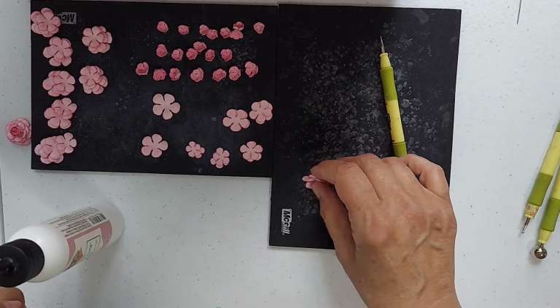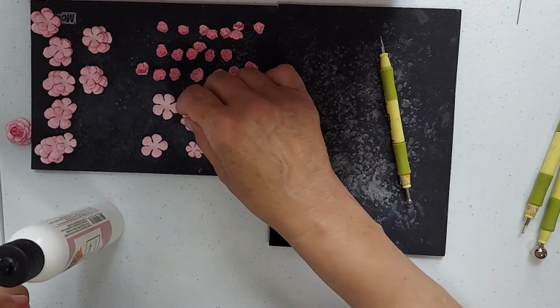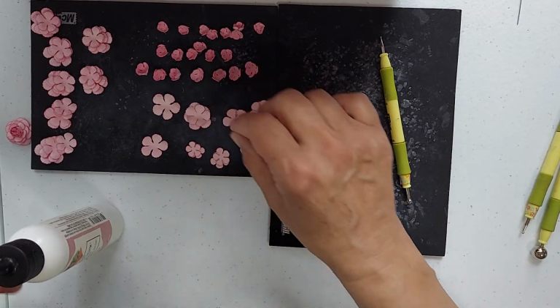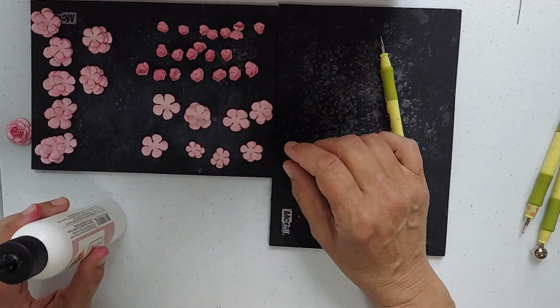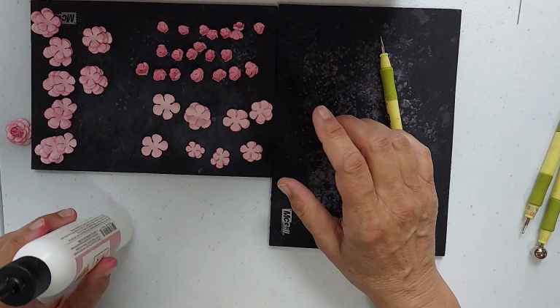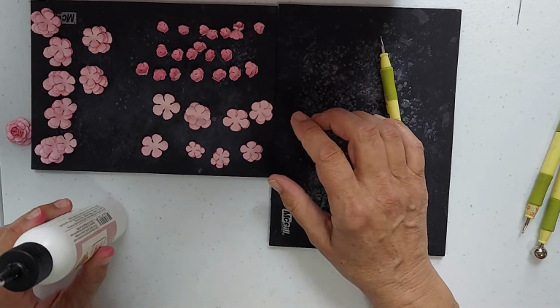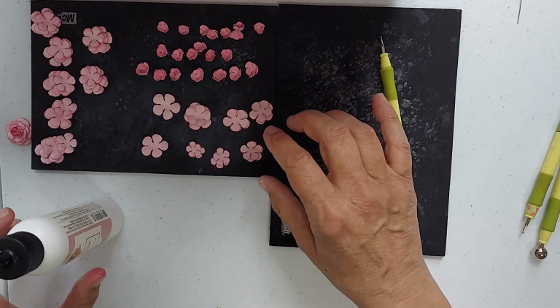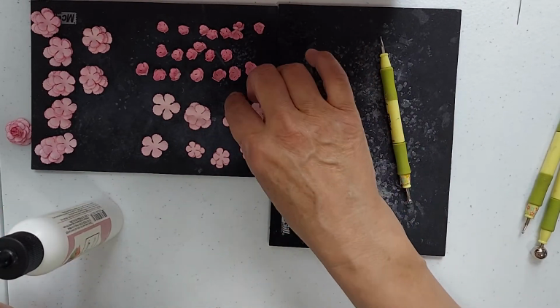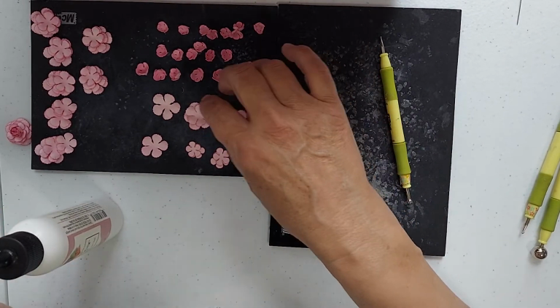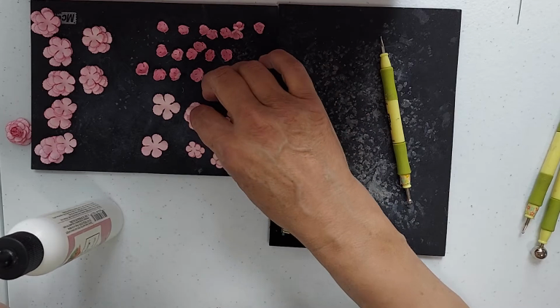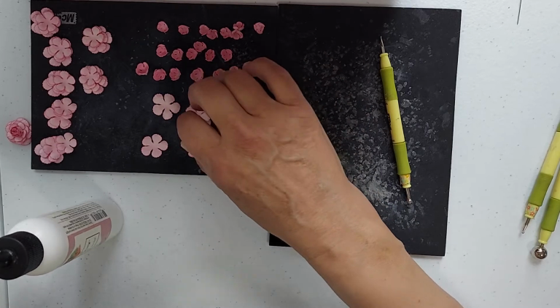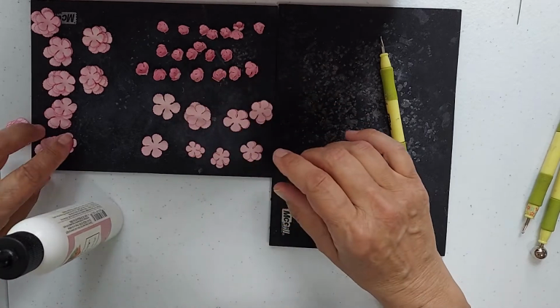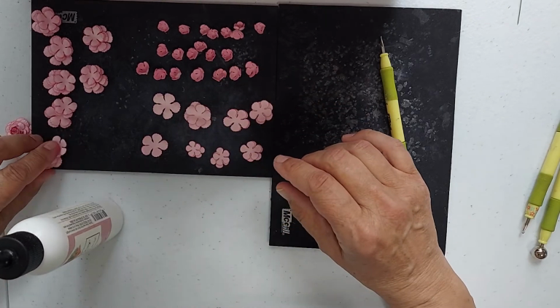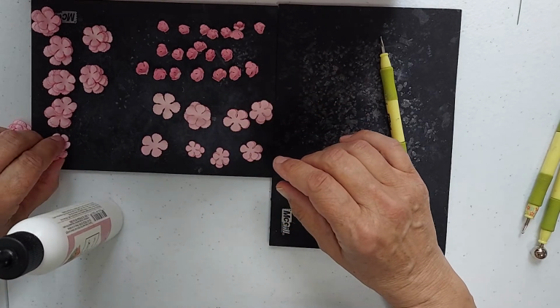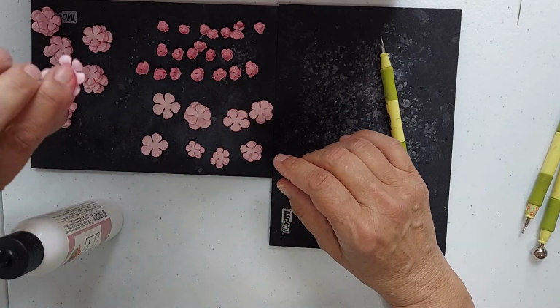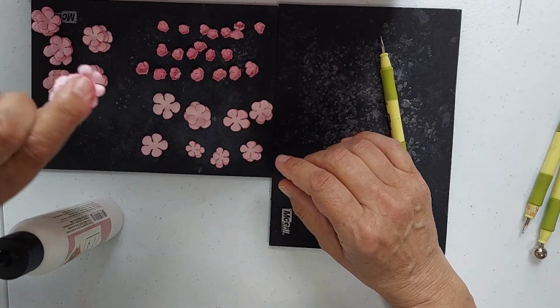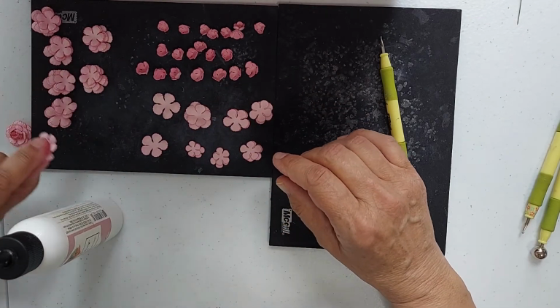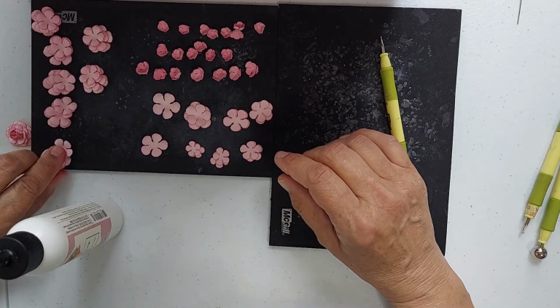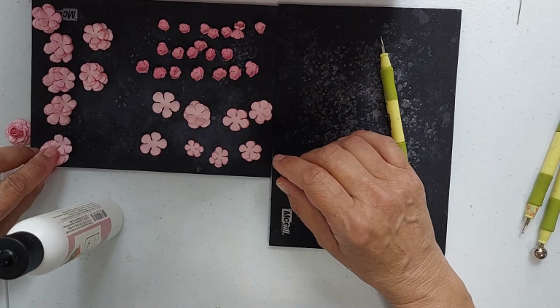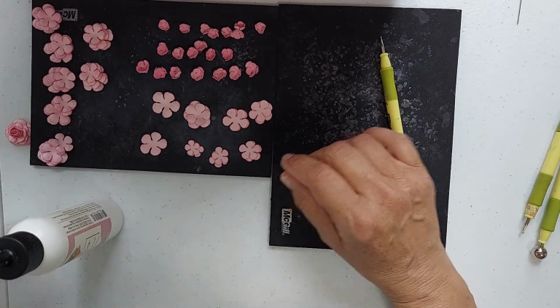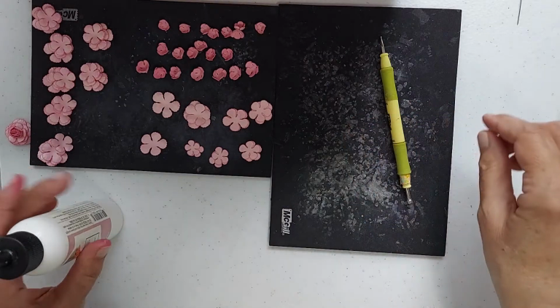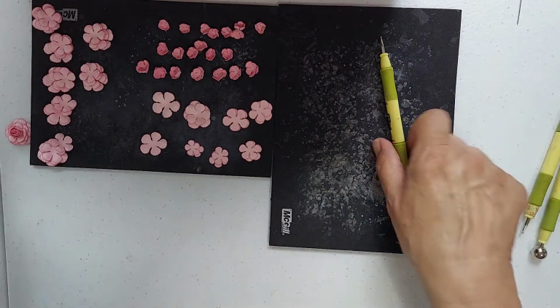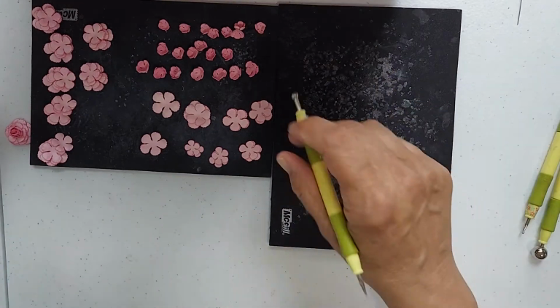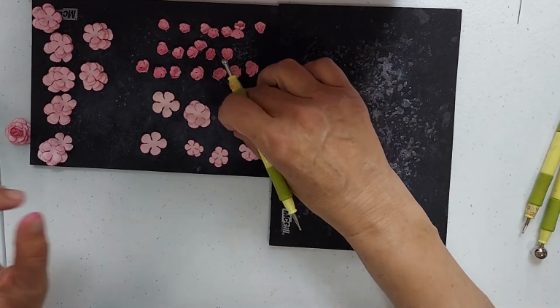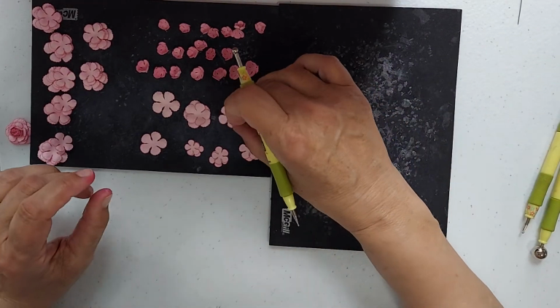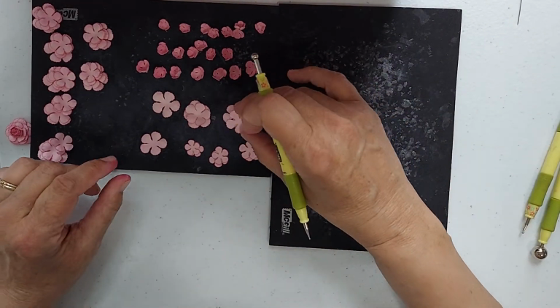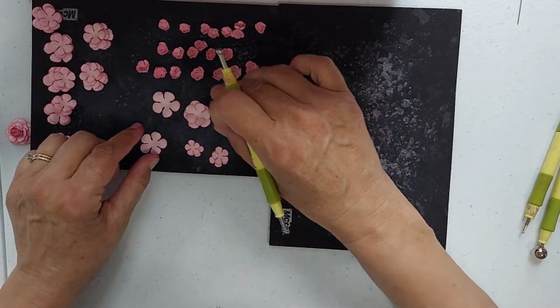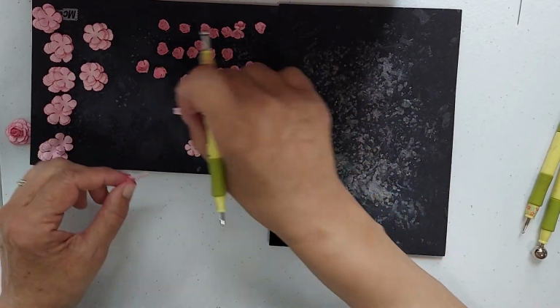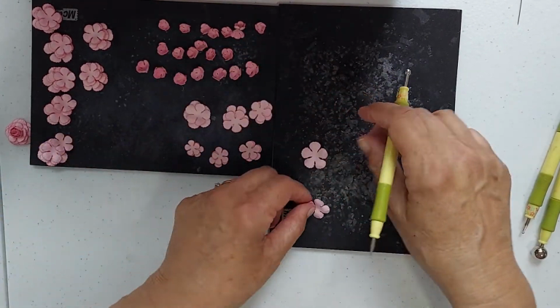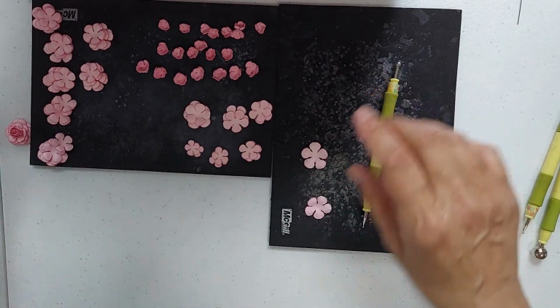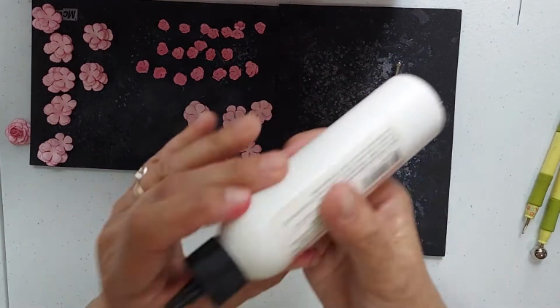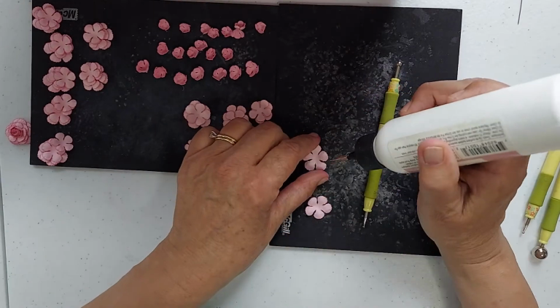So I showed you how to roll them. Each one of these I will do, and it's just really easy — you just take the glue and start stacking them.